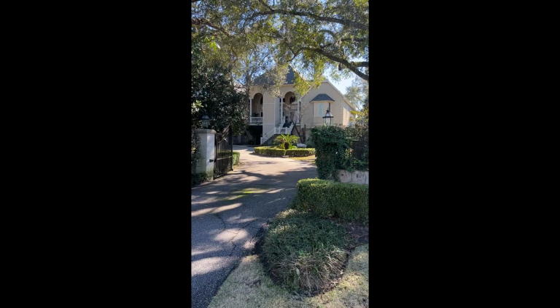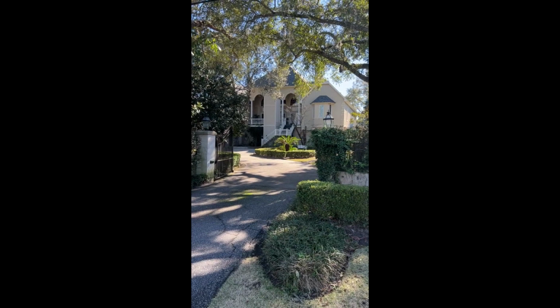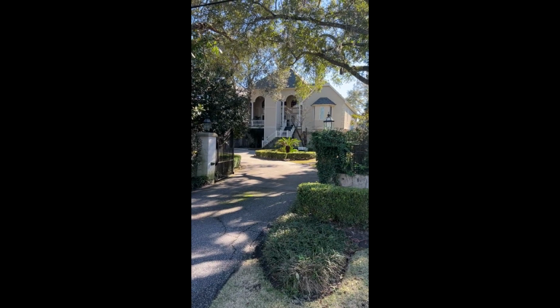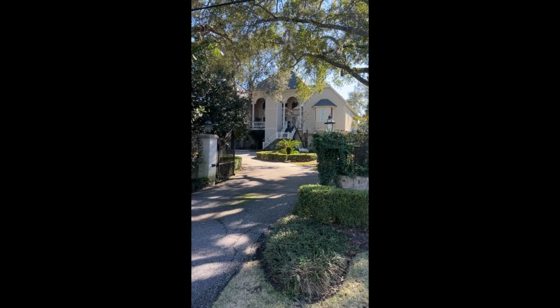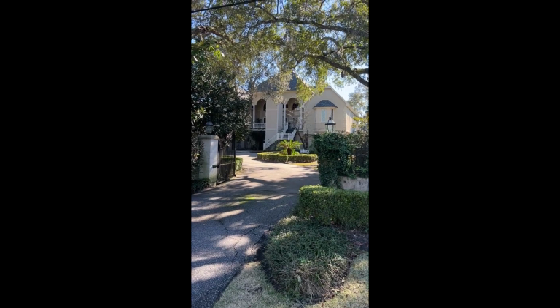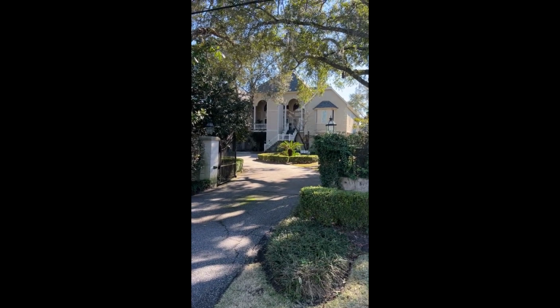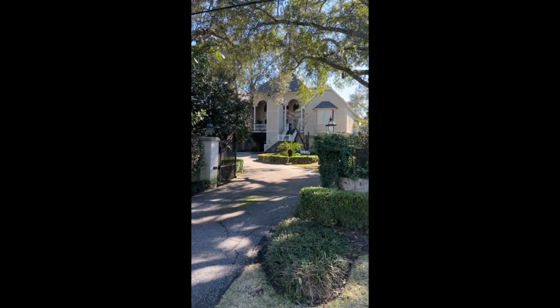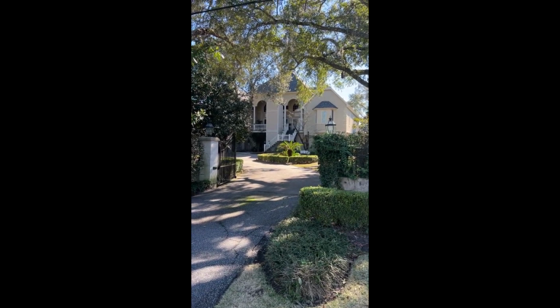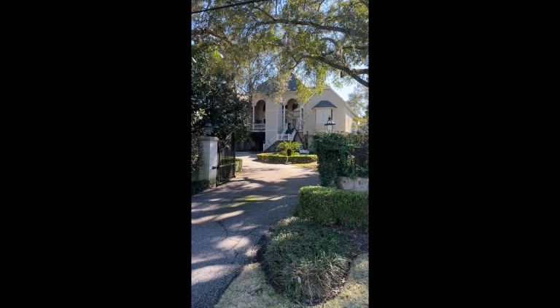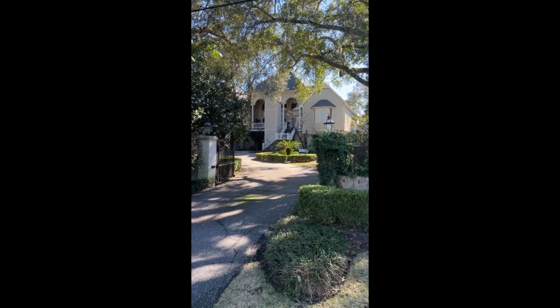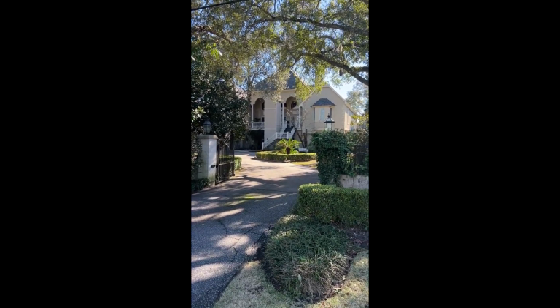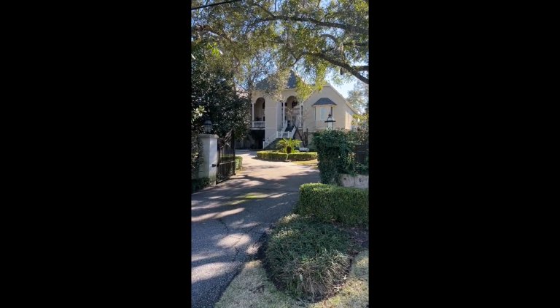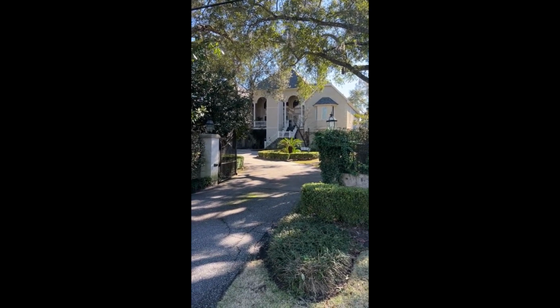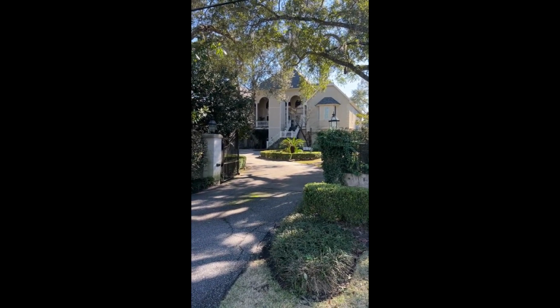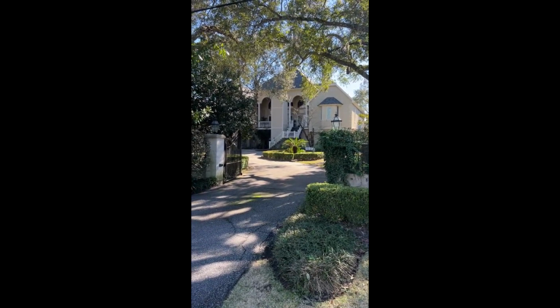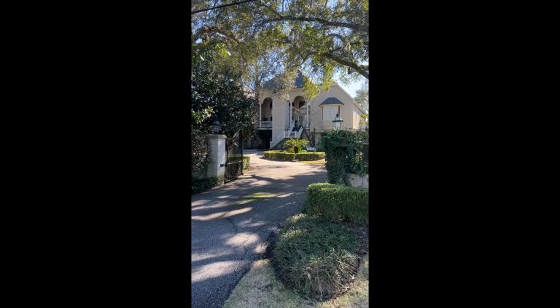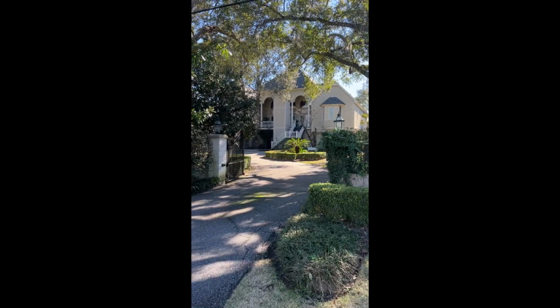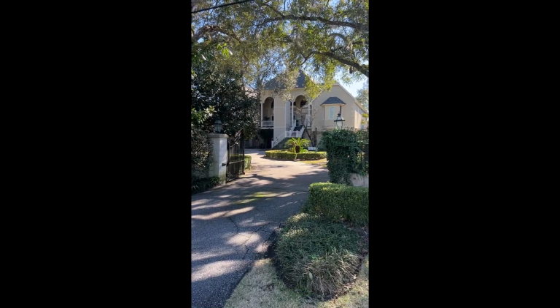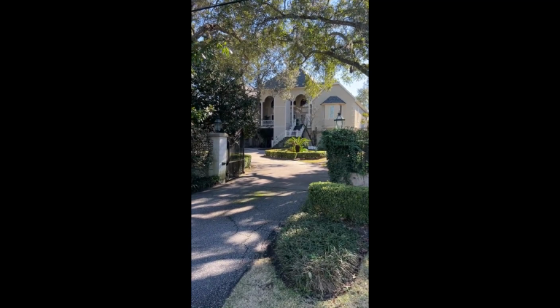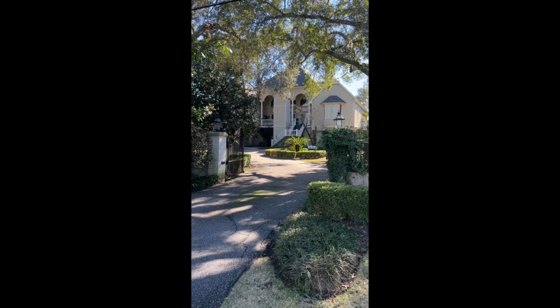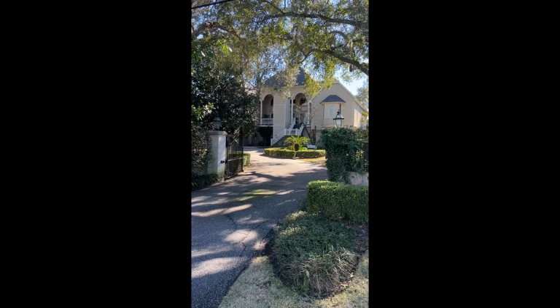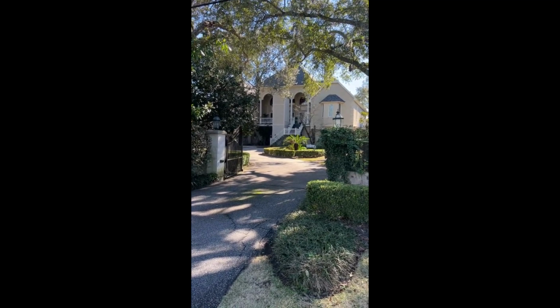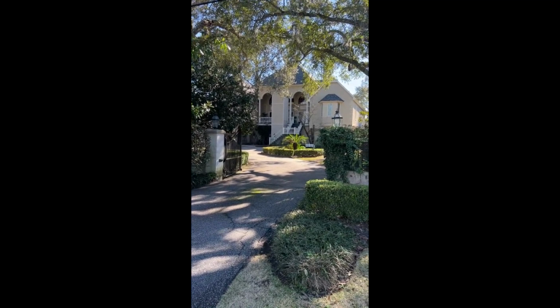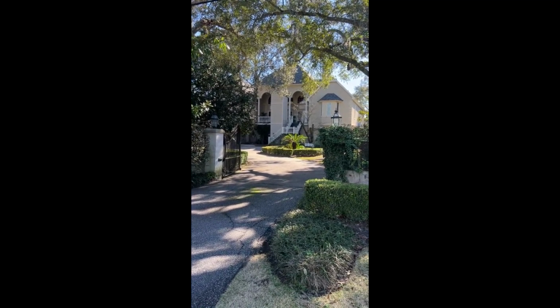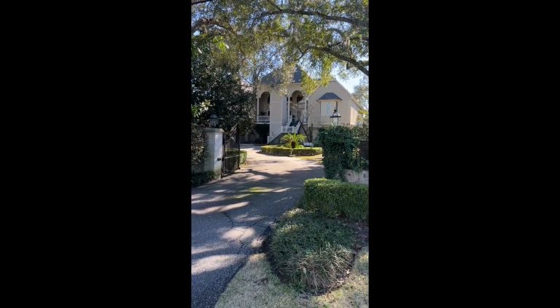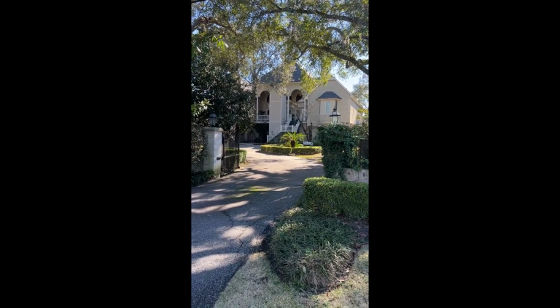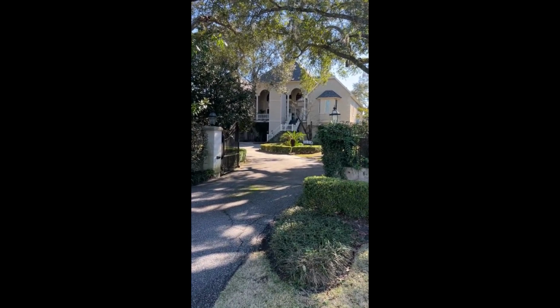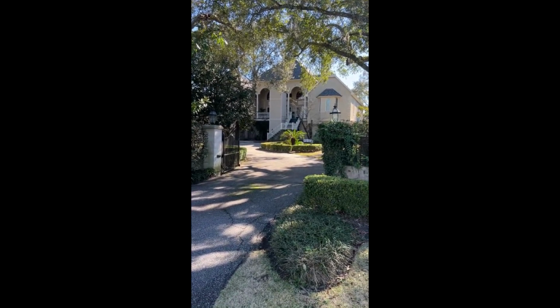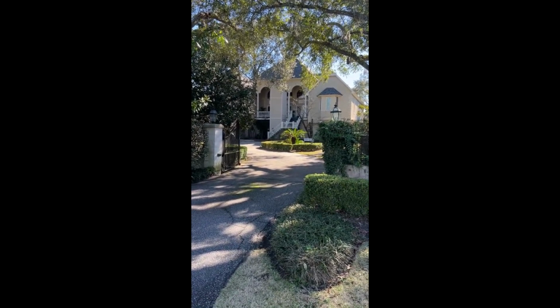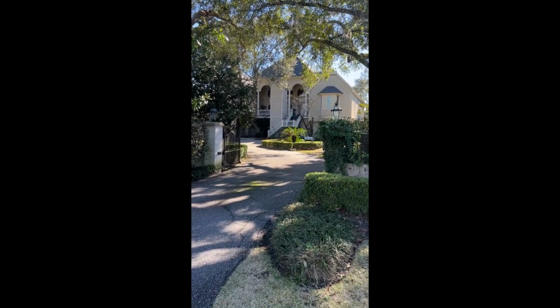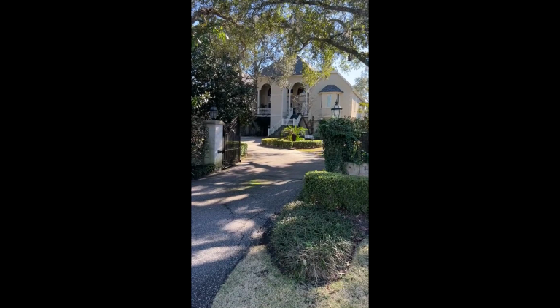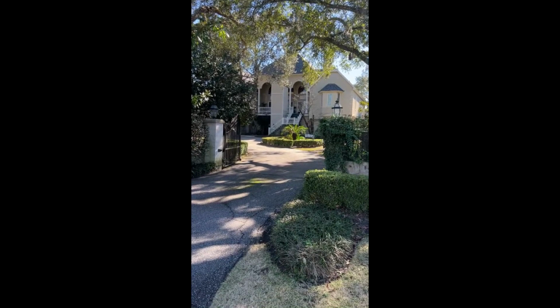Hey everybody, this is Ron with Happy Homes with the walkthrough video tour of 1323 South Edgewater Drive on the intercoastal waterway of Charleston, South Carolina.